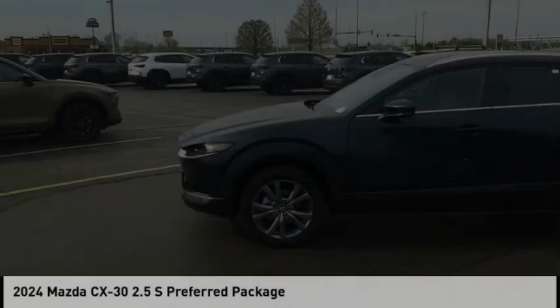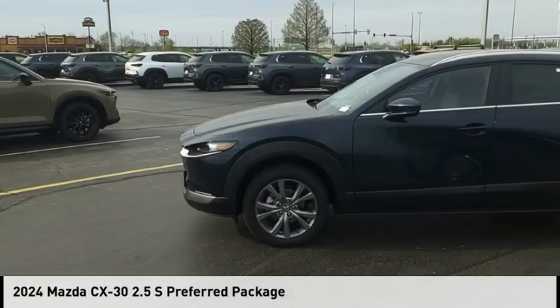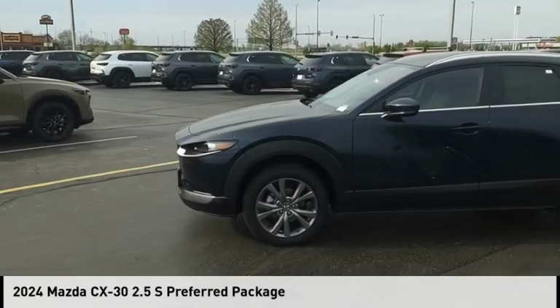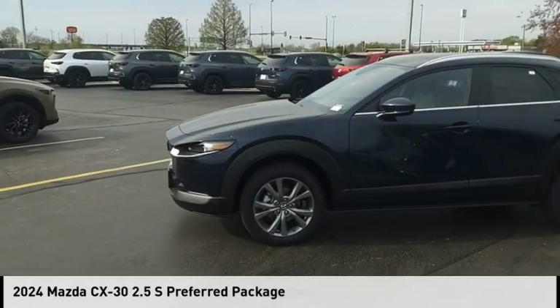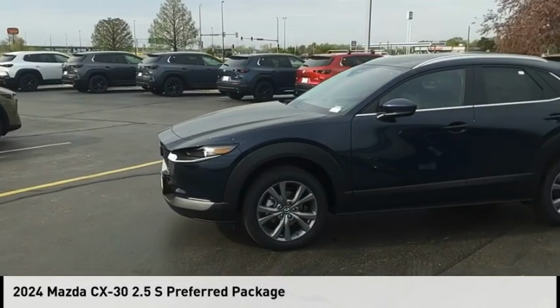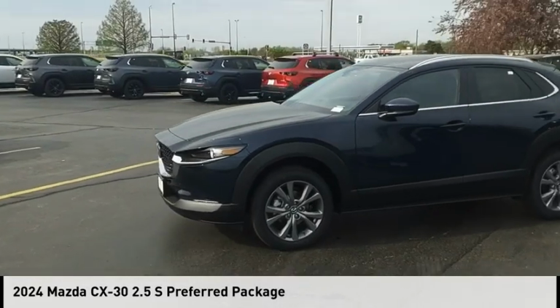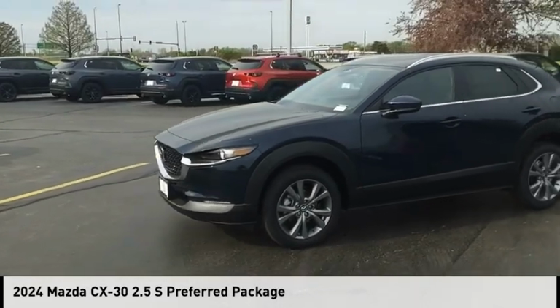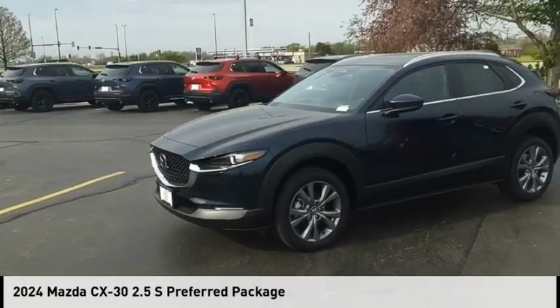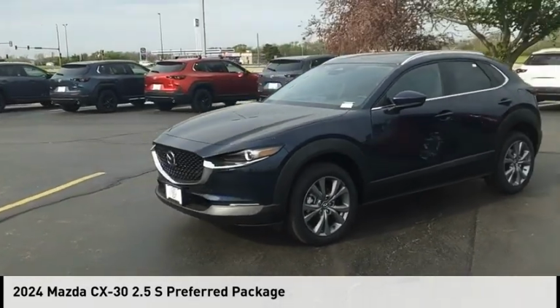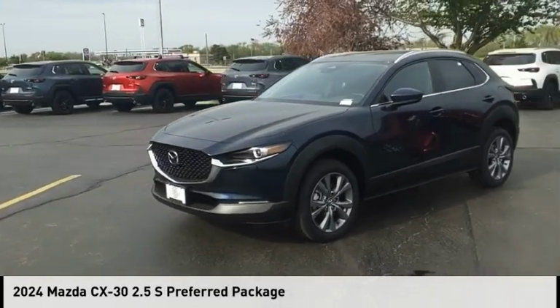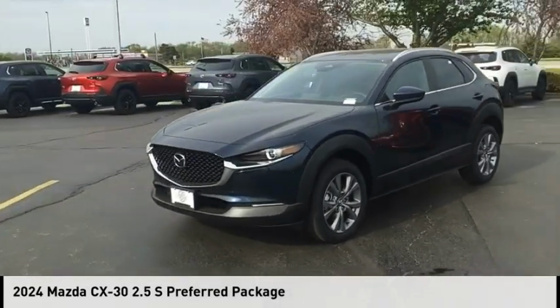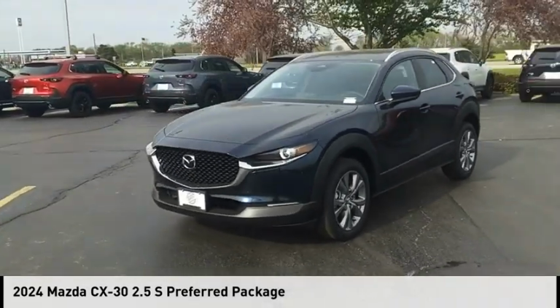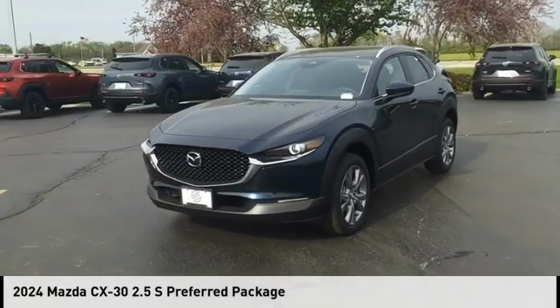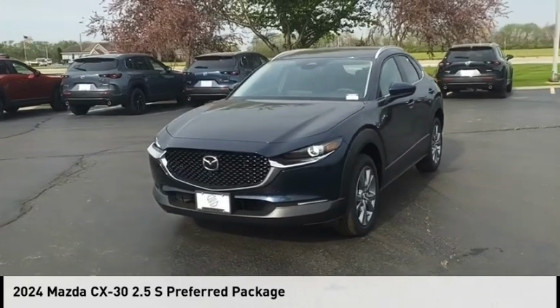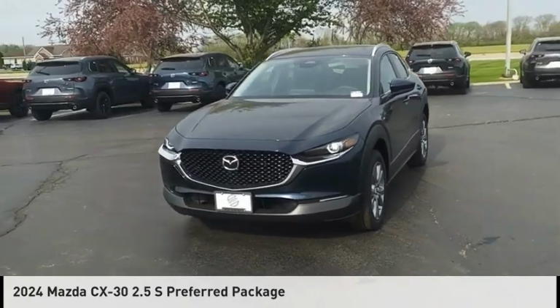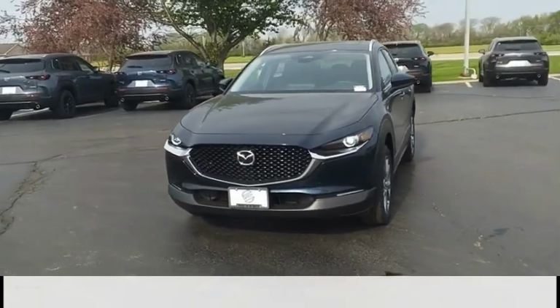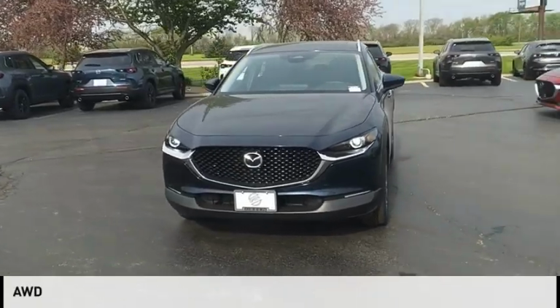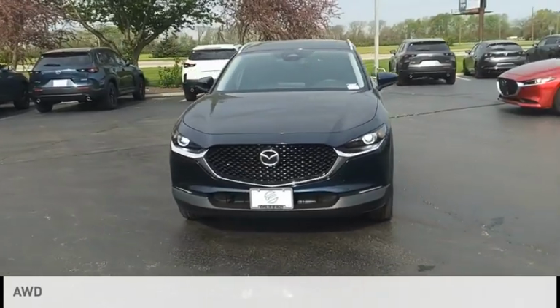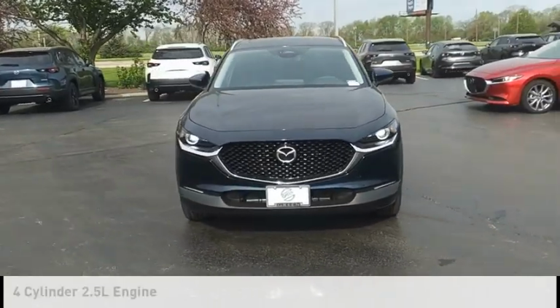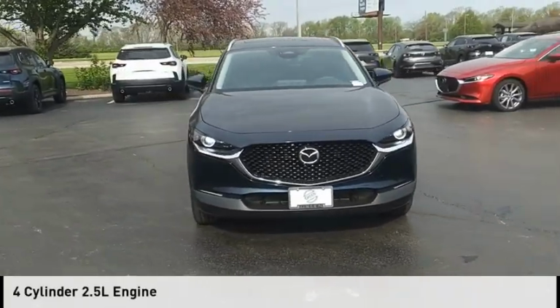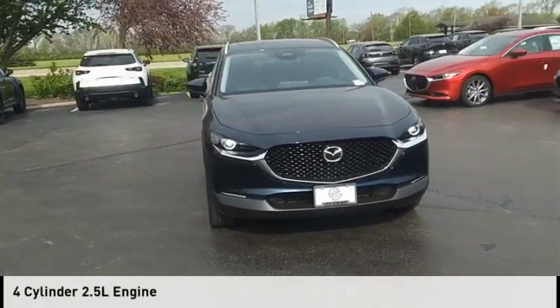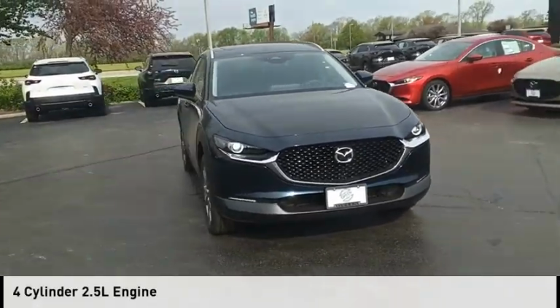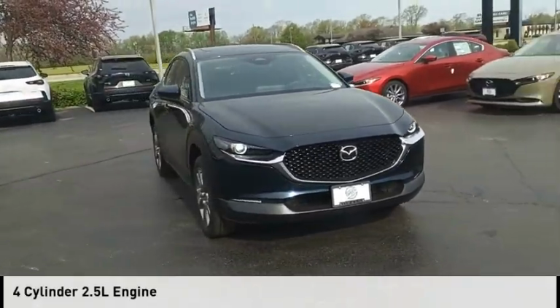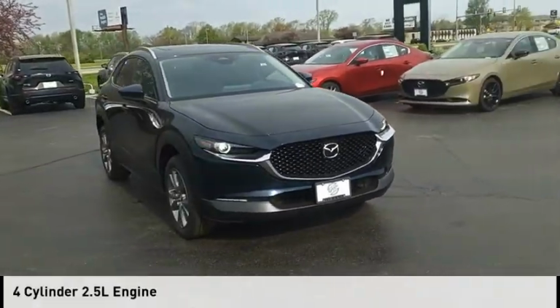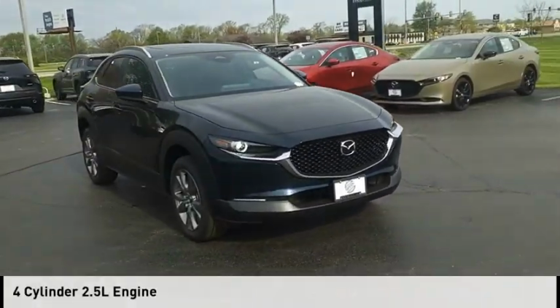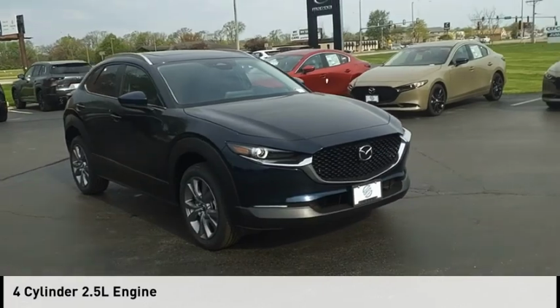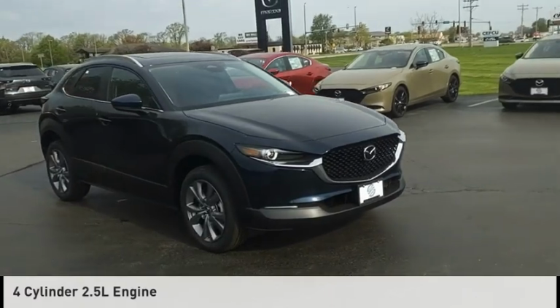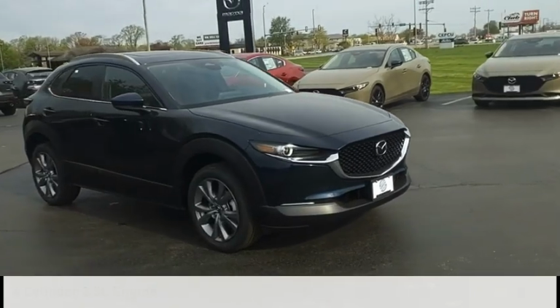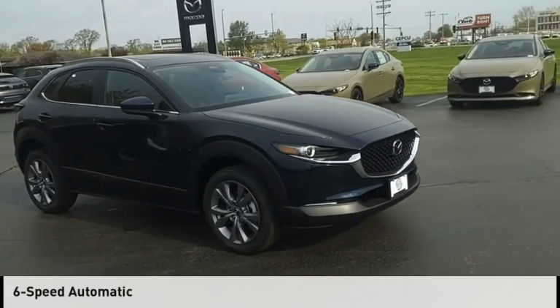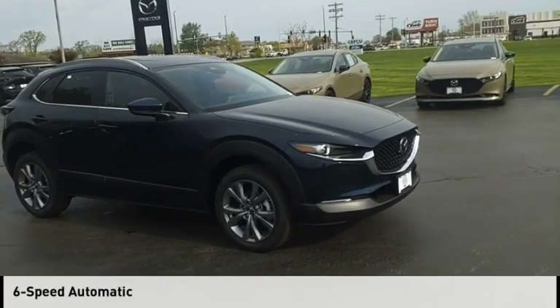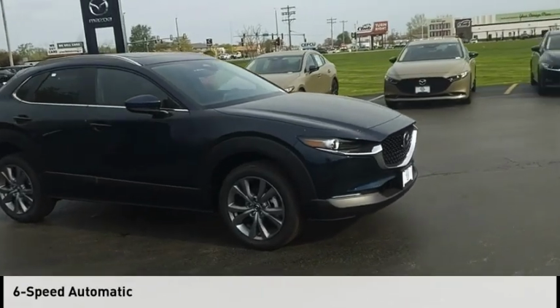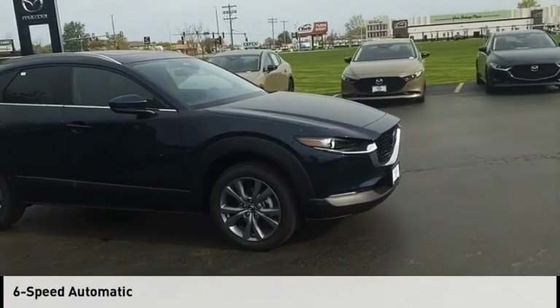We are pleased to show you the 2024 CX-30. This vehicle is powered by an all-wheel drive, 4-cylinder, 2.5-liter engine, and comes with a 6-speed automatic transmission.